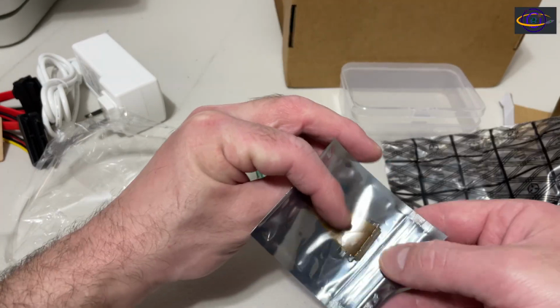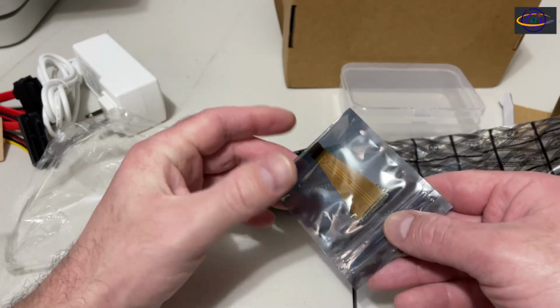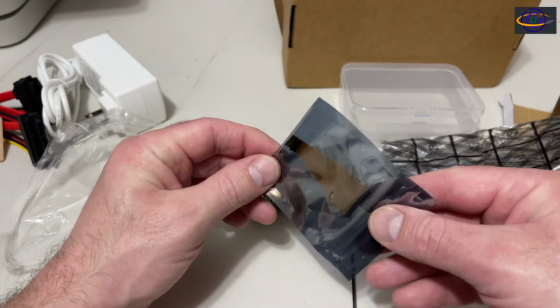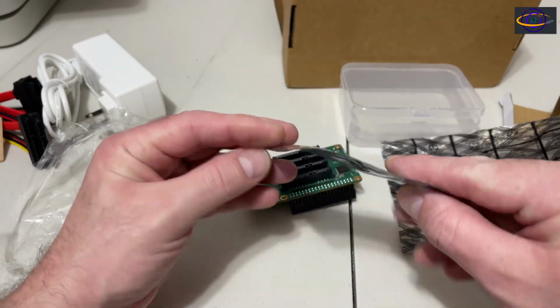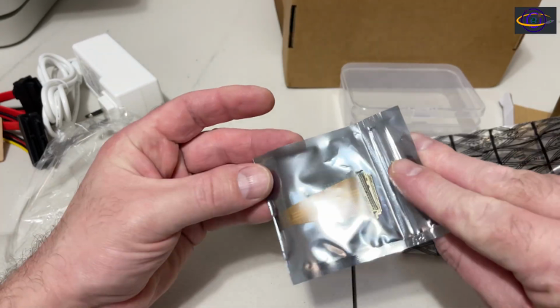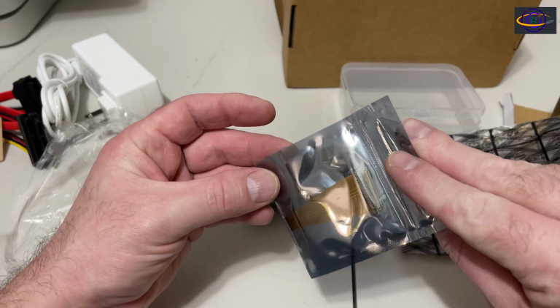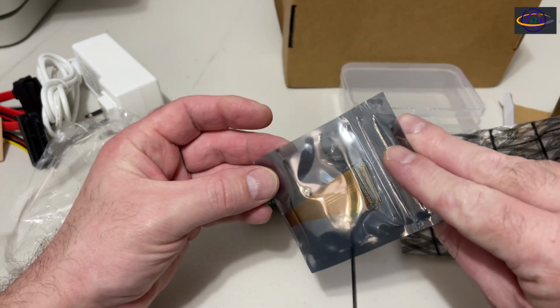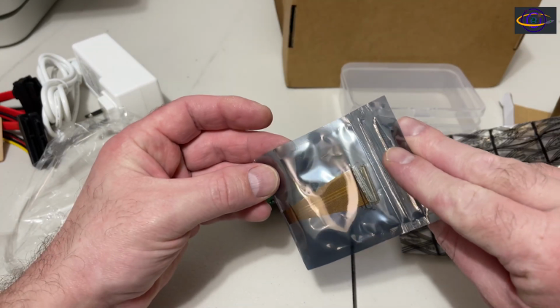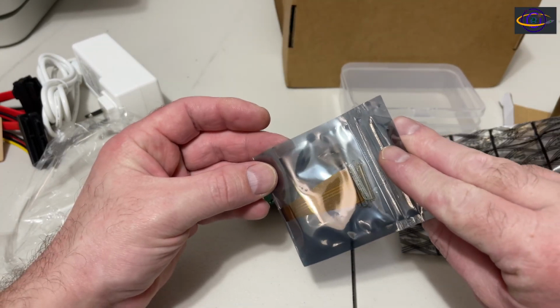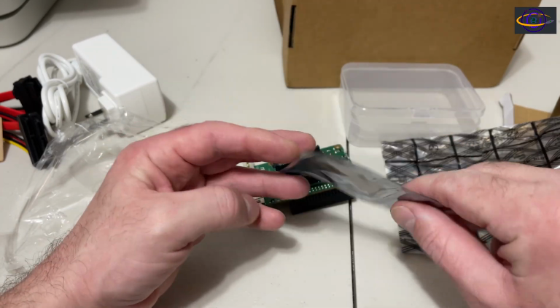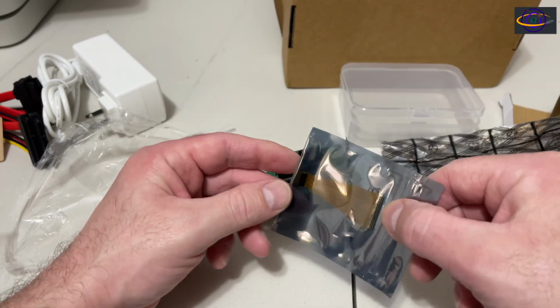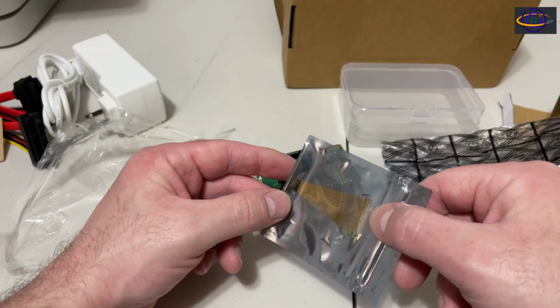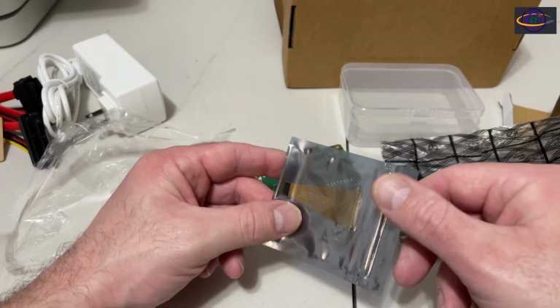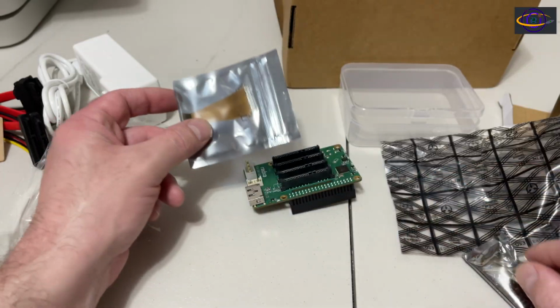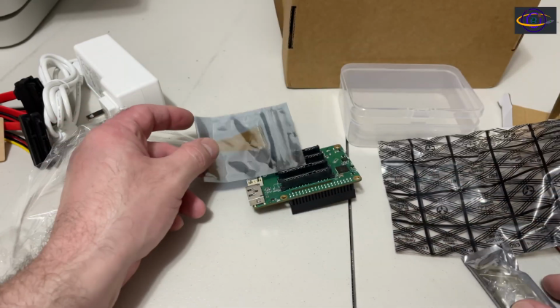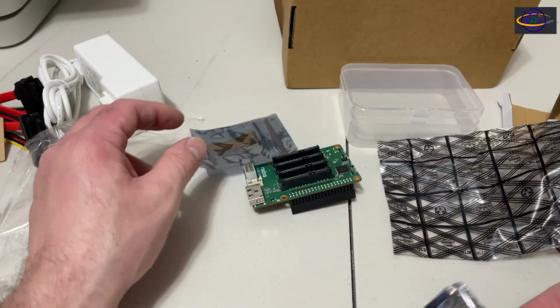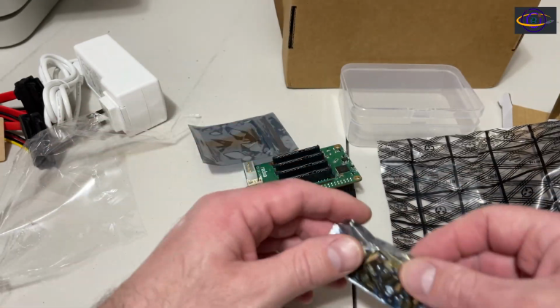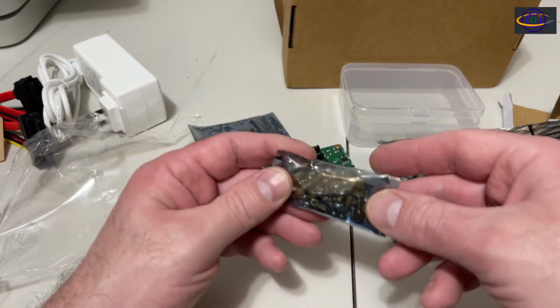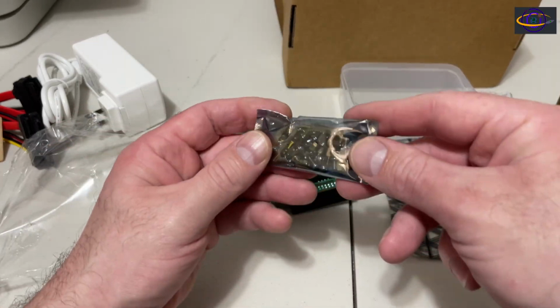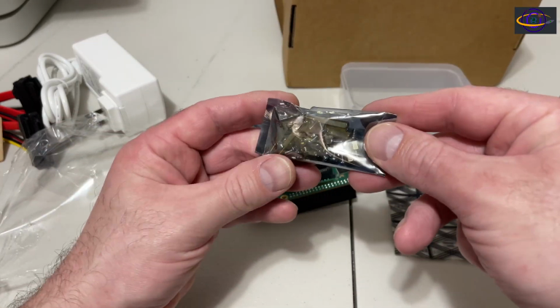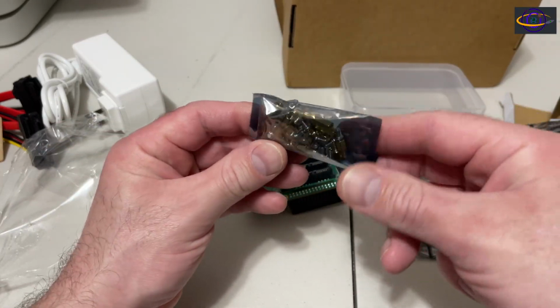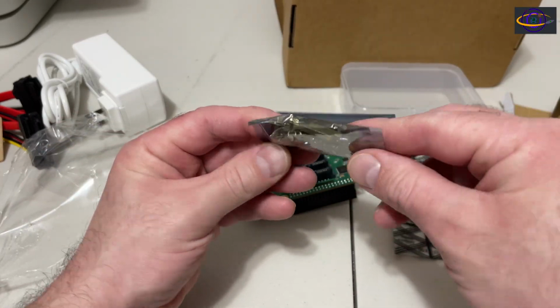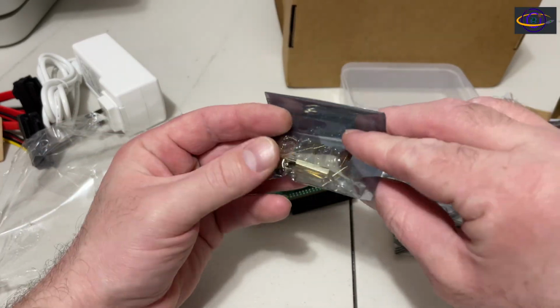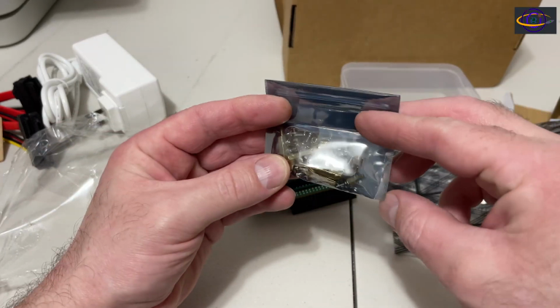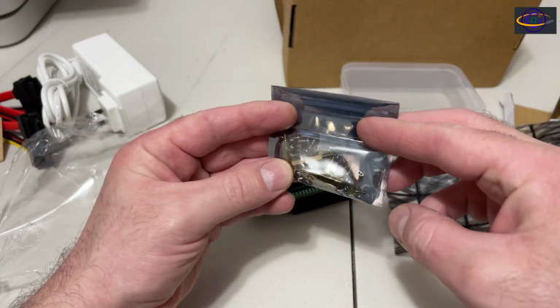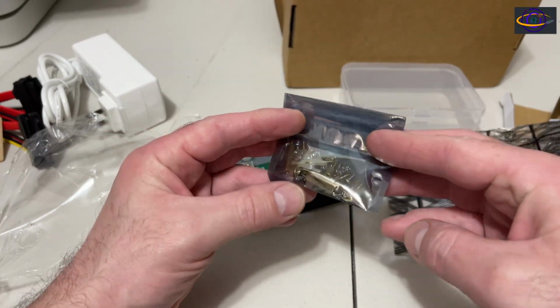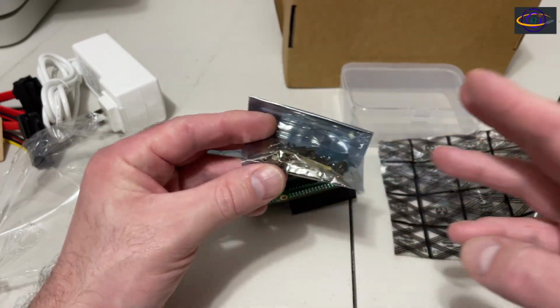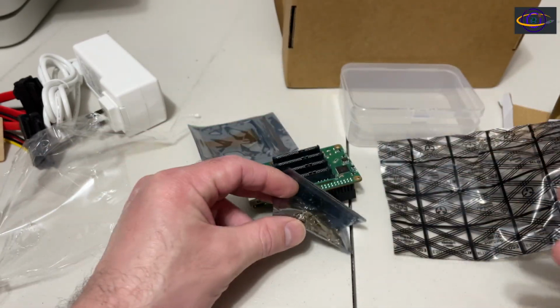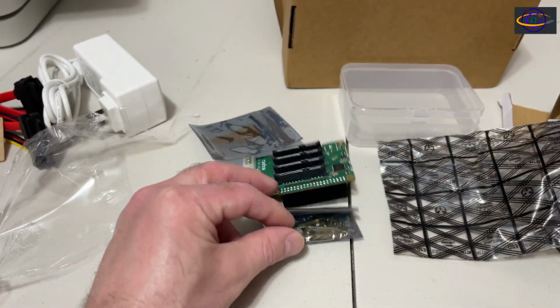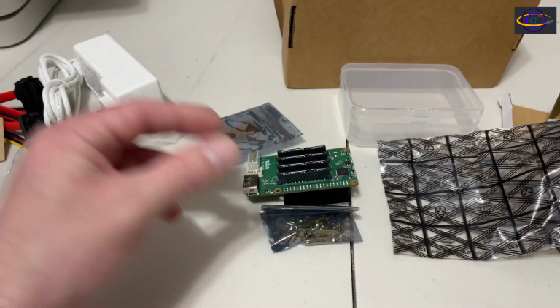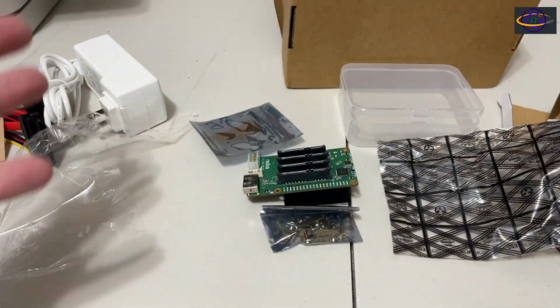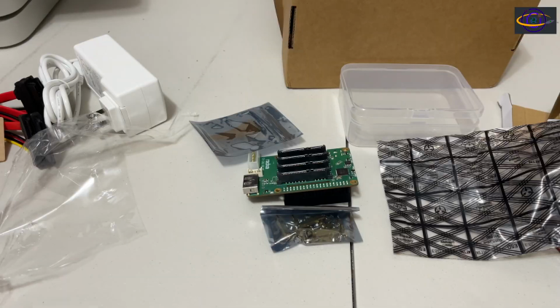It comes with this little ribbon cable — I haven't worked out using that yet. And it also comes with a bunch of screws and standoffs.